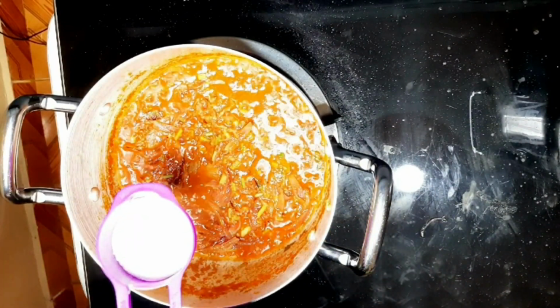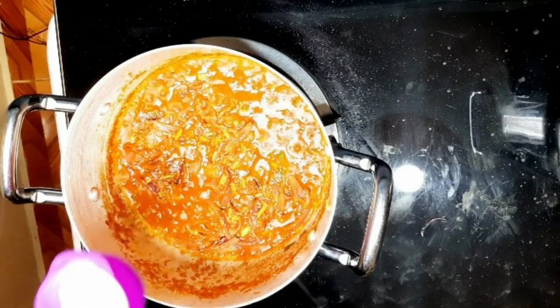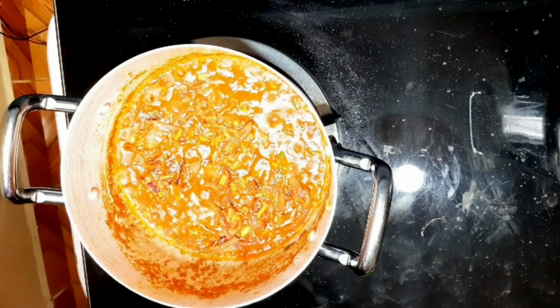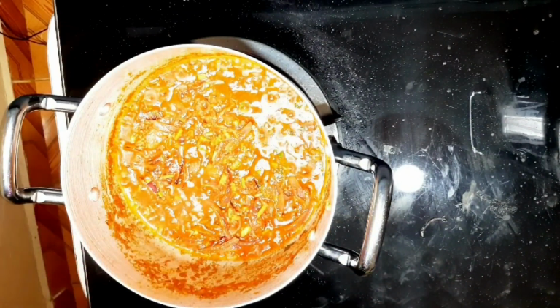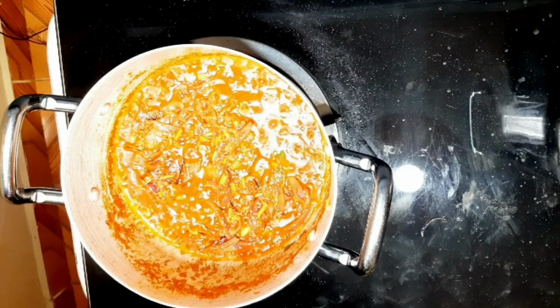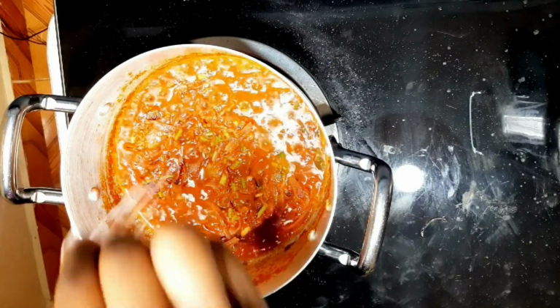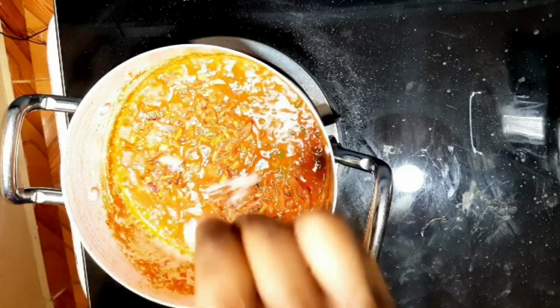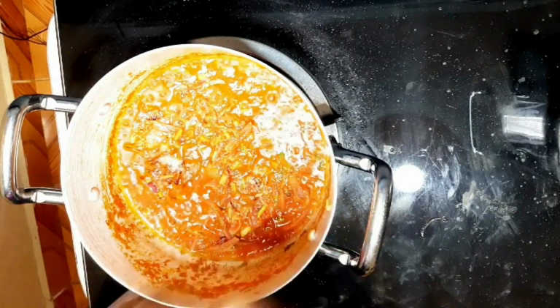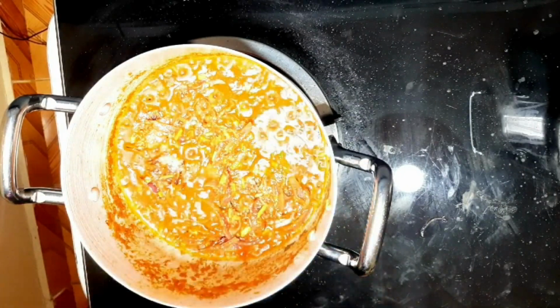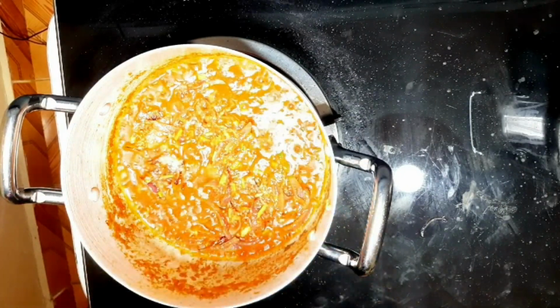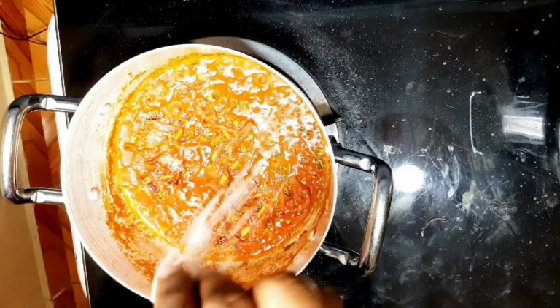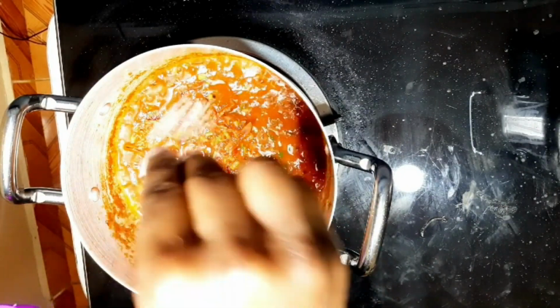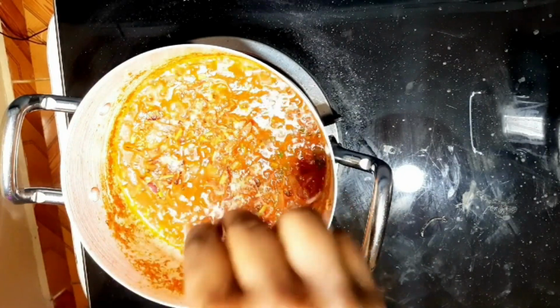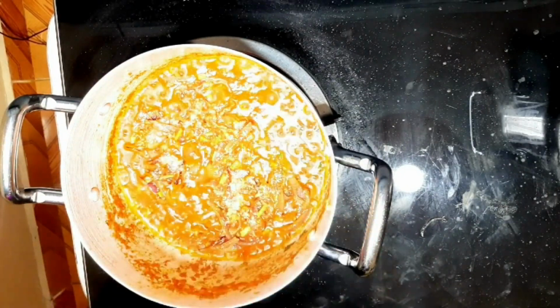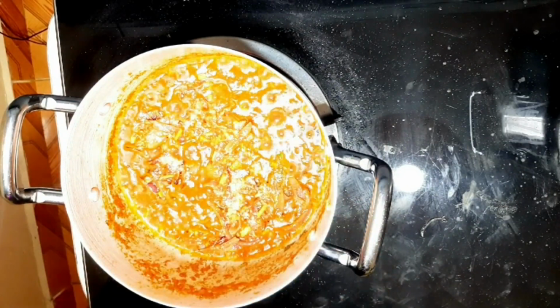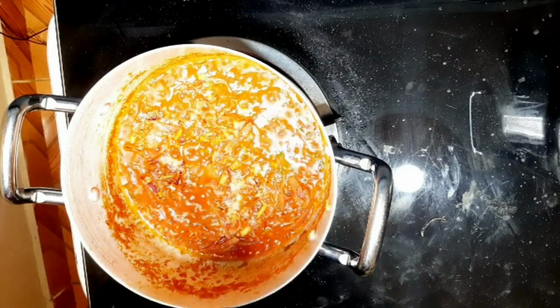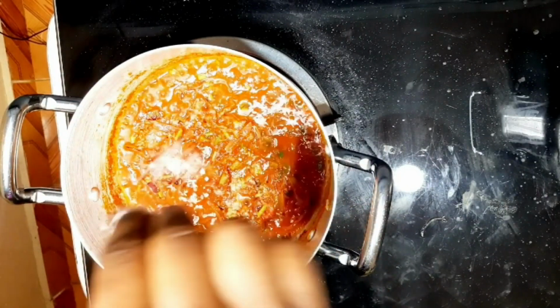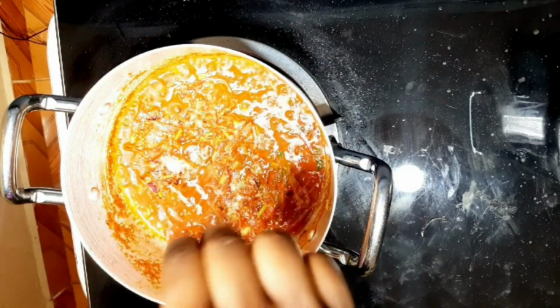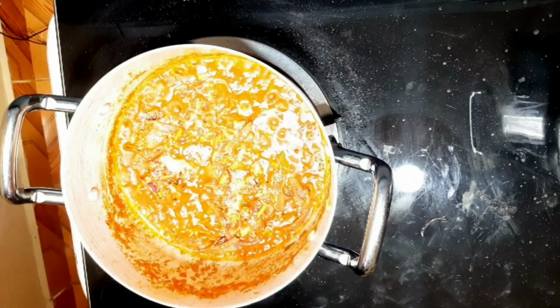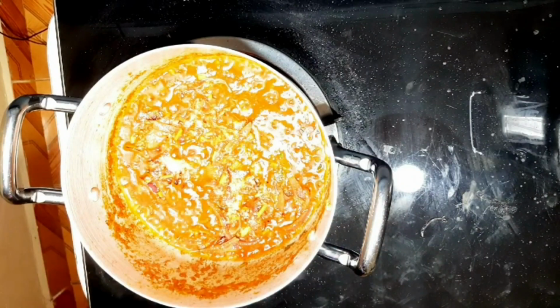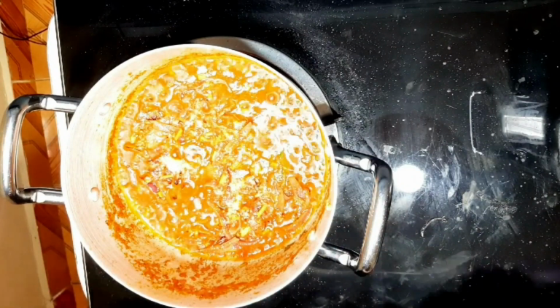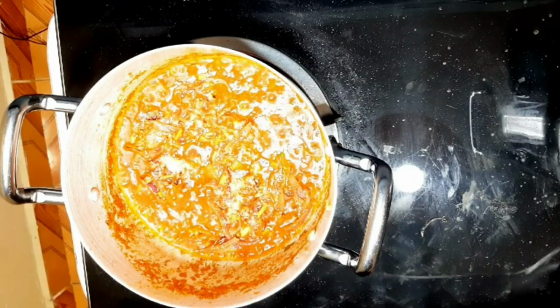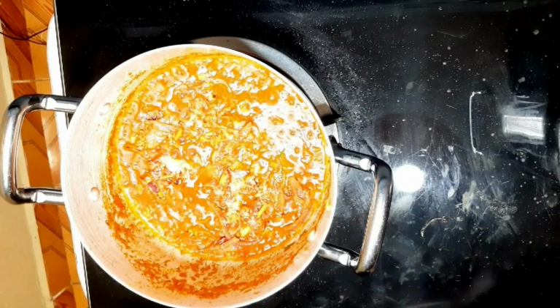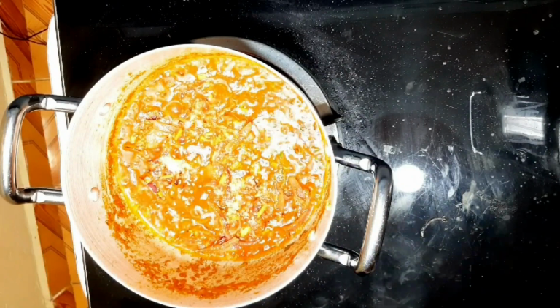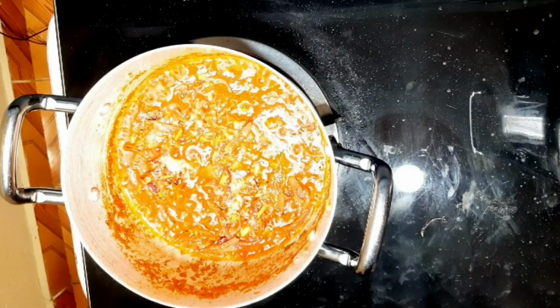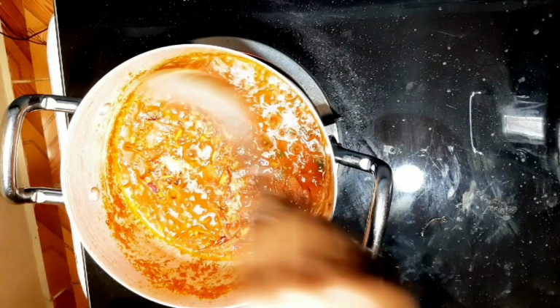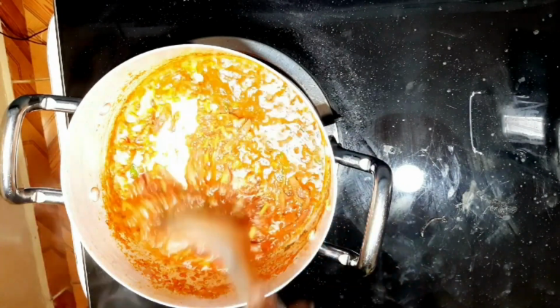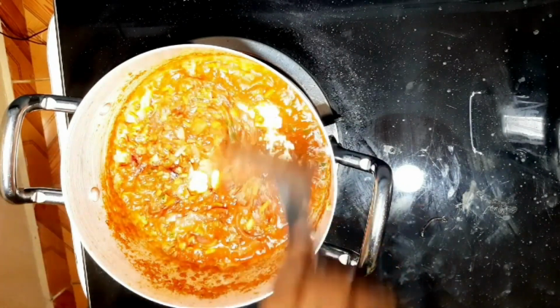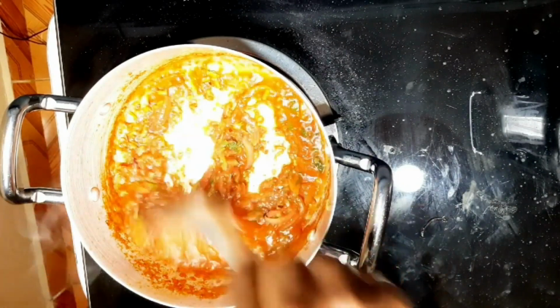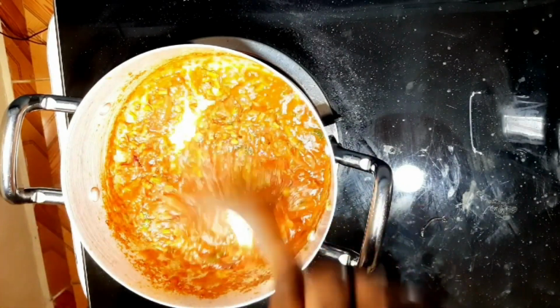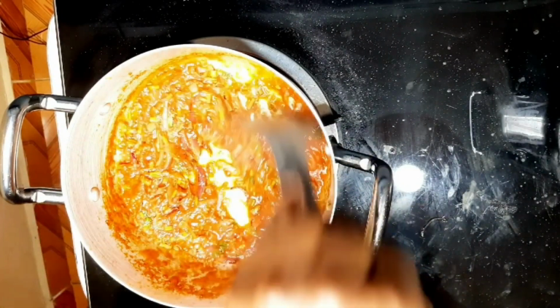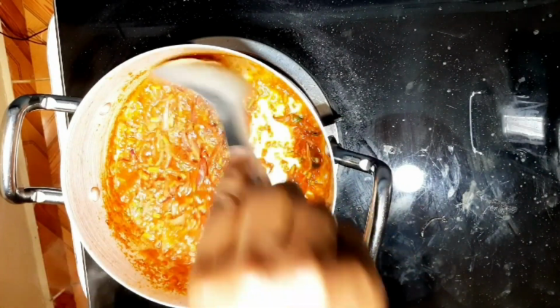At this point, add three pinches of salt — you can adjust the amount of salt depending on your desired quantity. Mix well, then cover it and let it simmer for around two minutes.